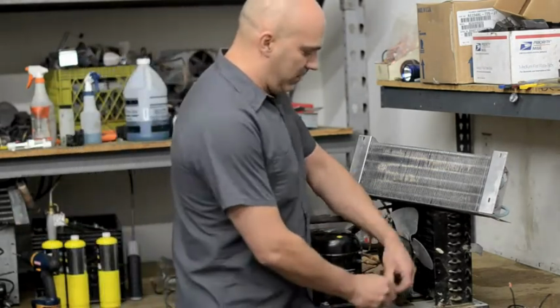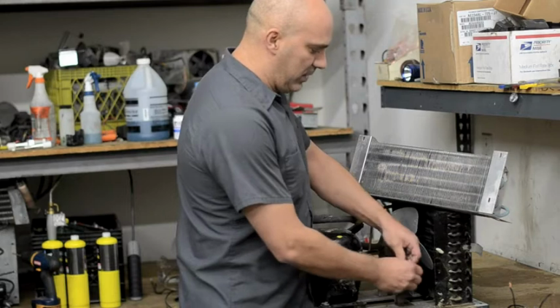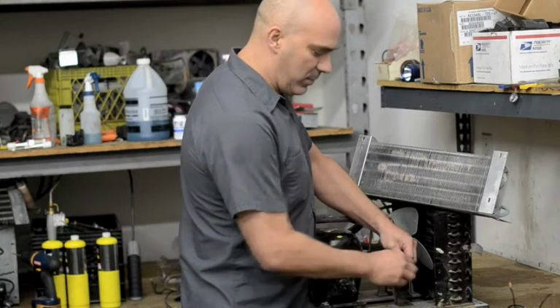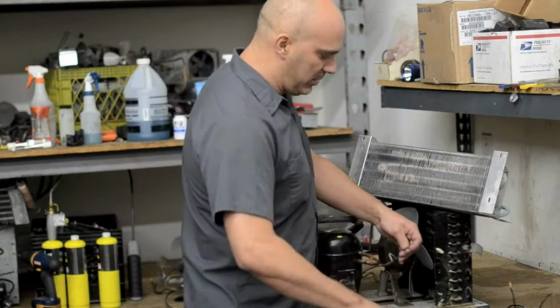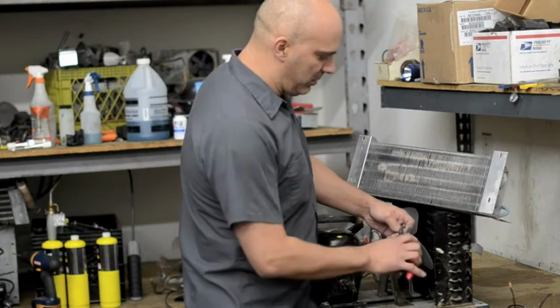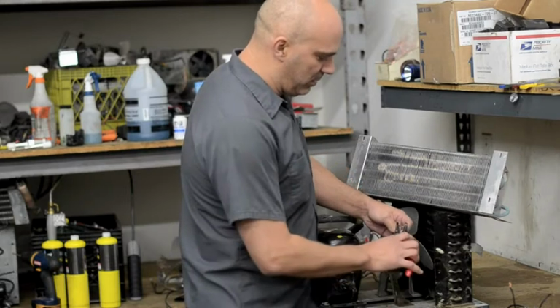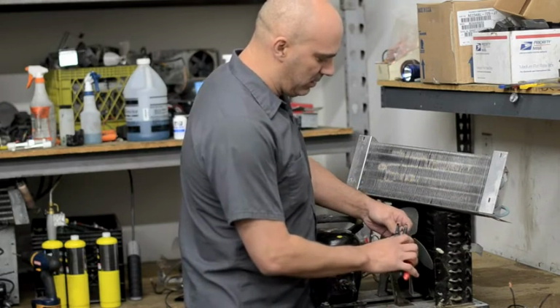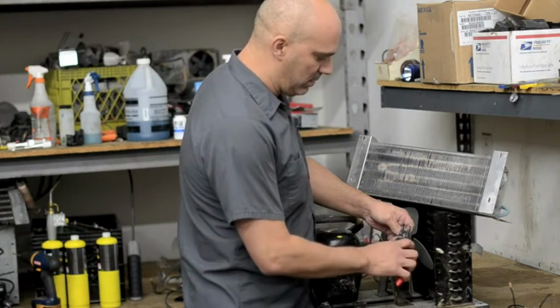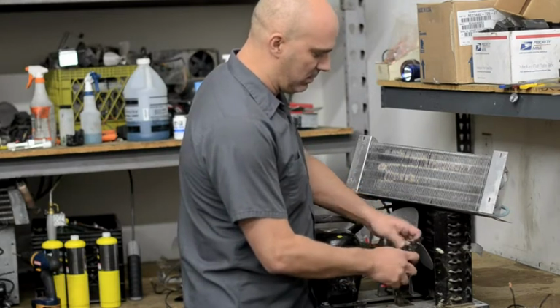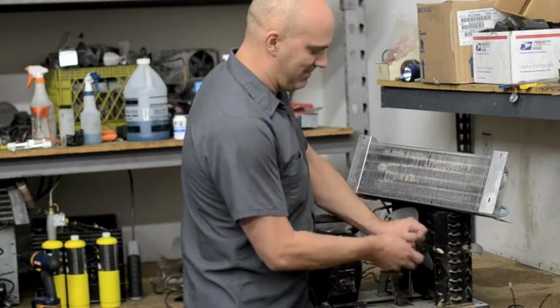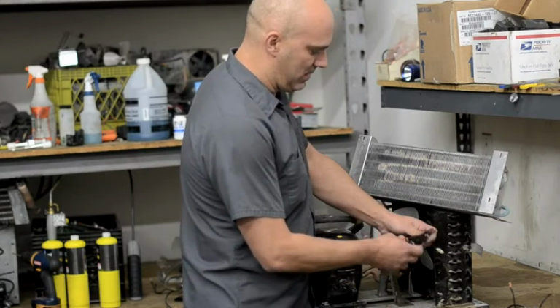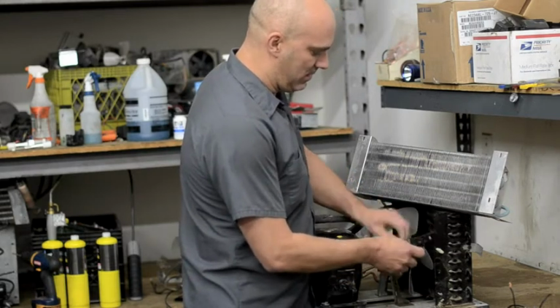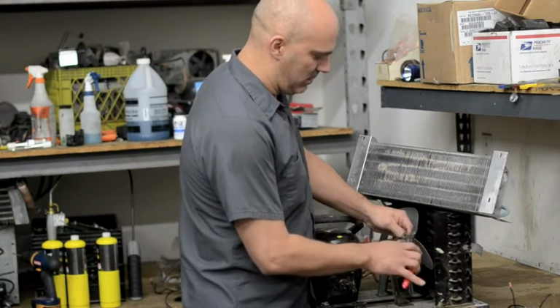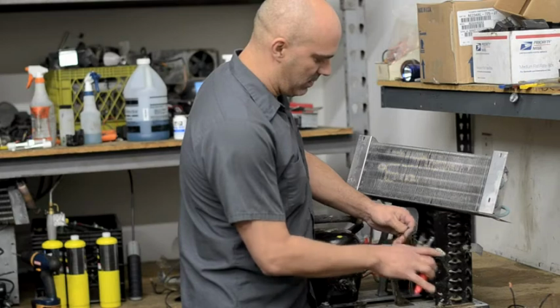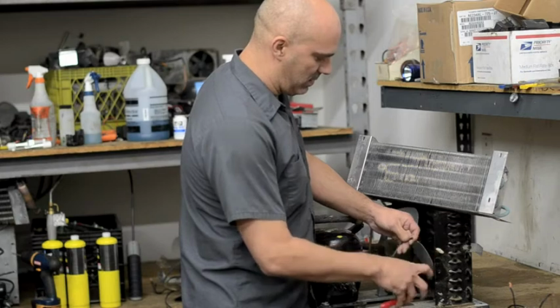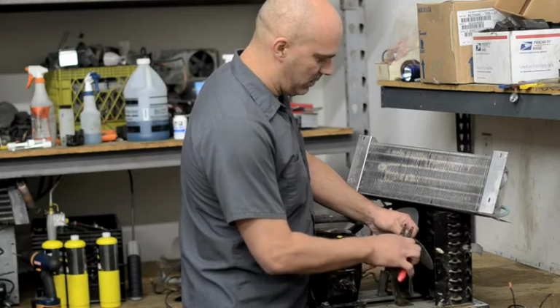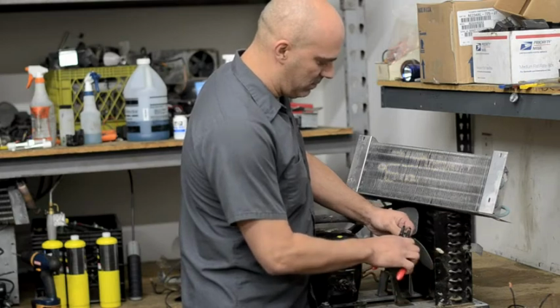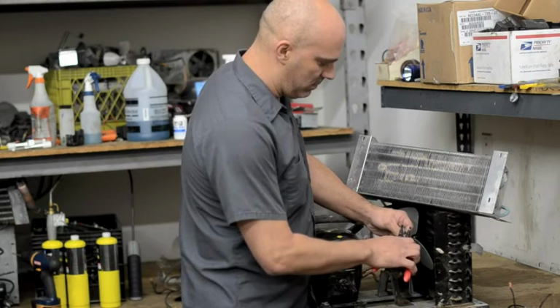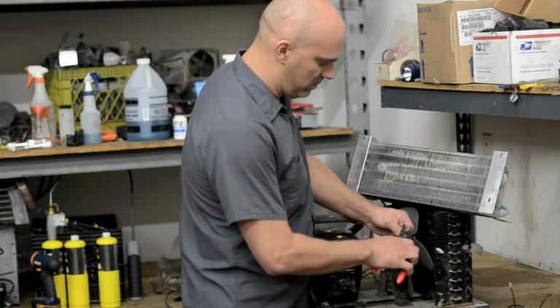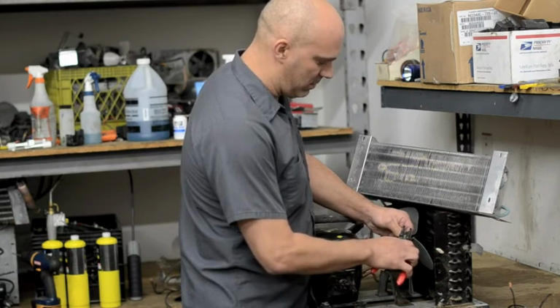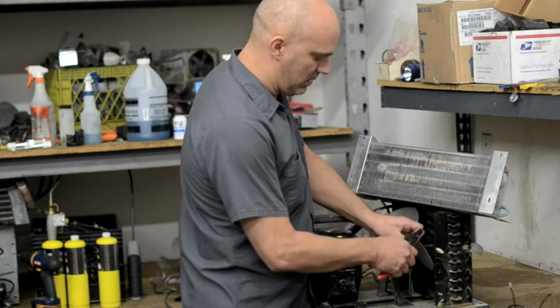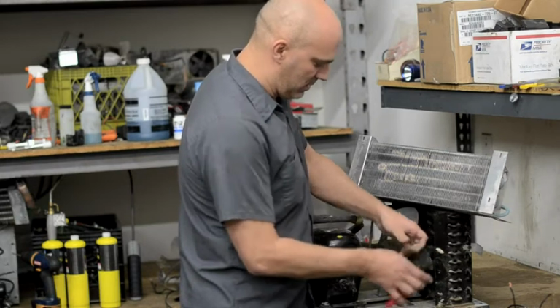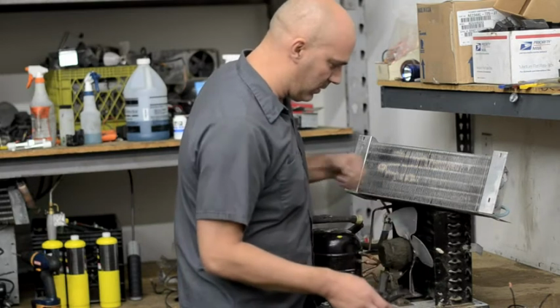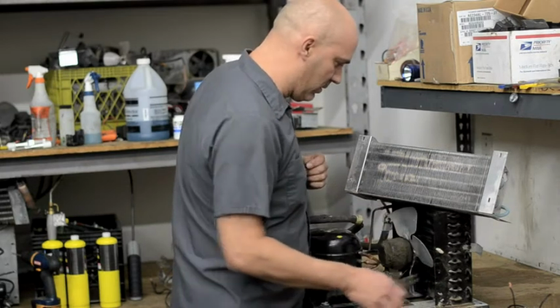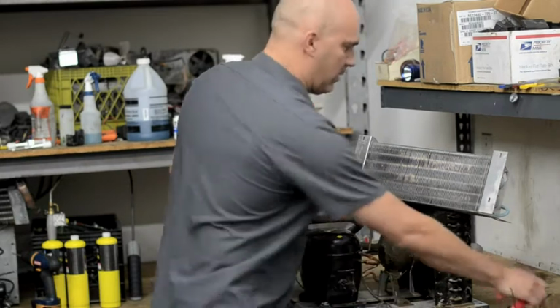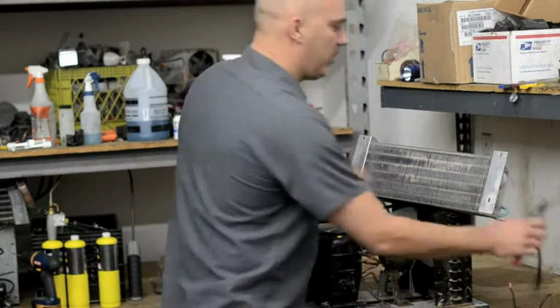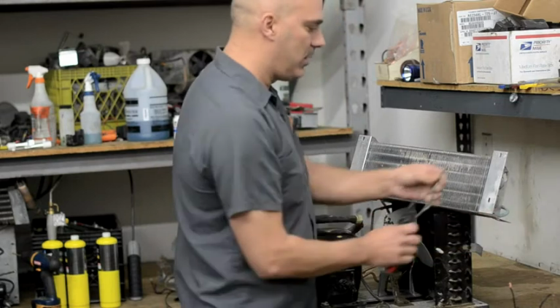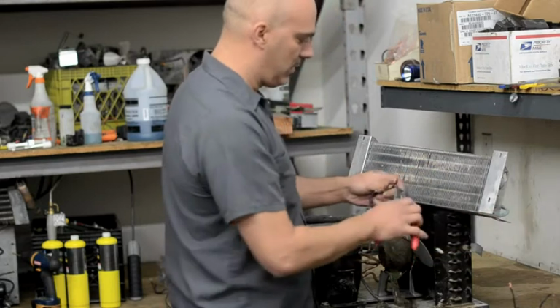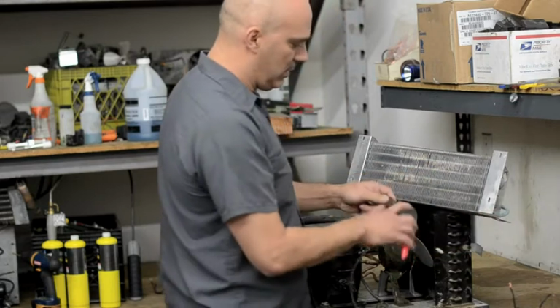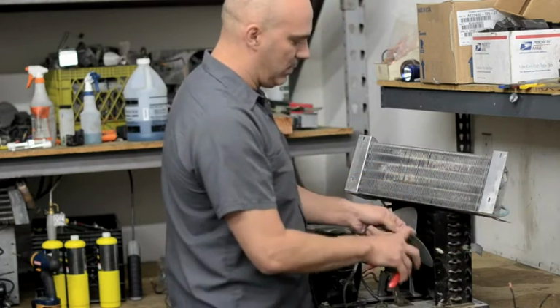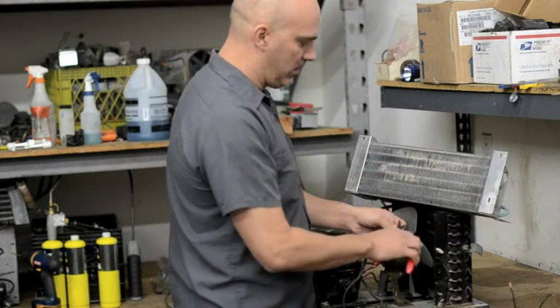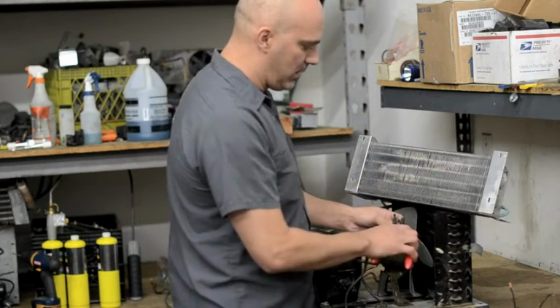First thing, strip the wires to make them usable. Do that on both wires, and on the power cord do the same thing.